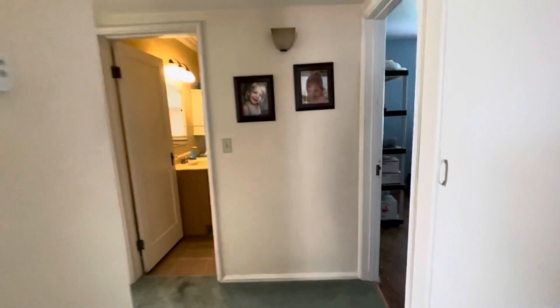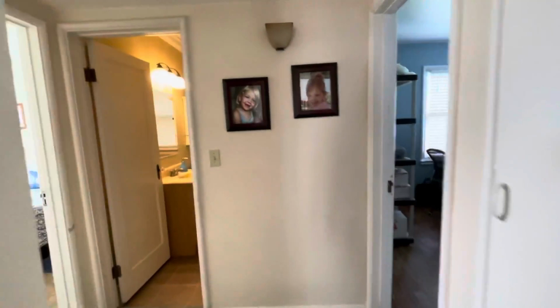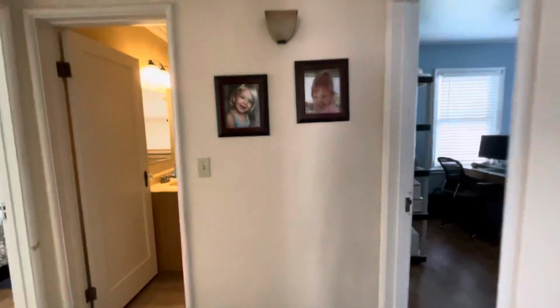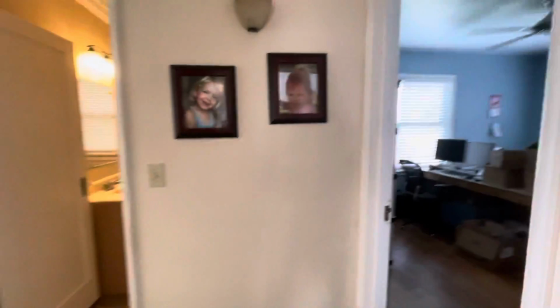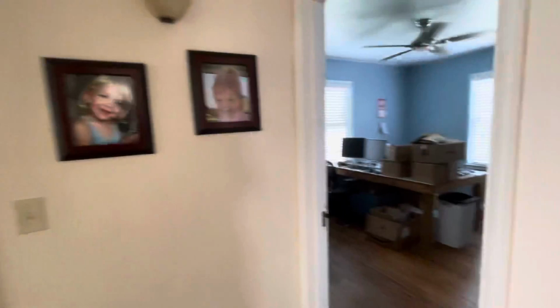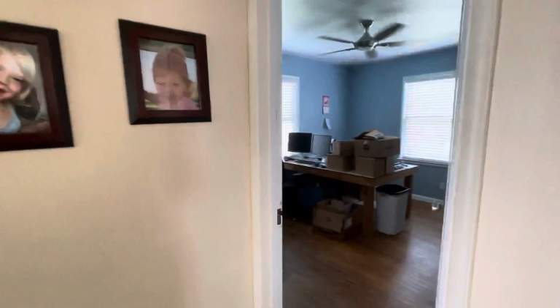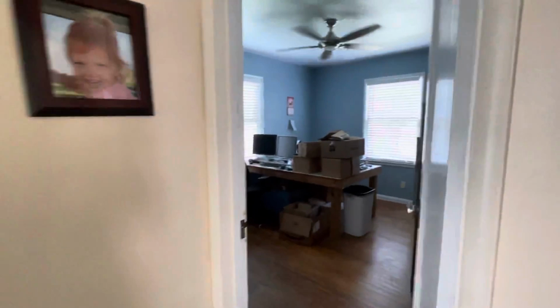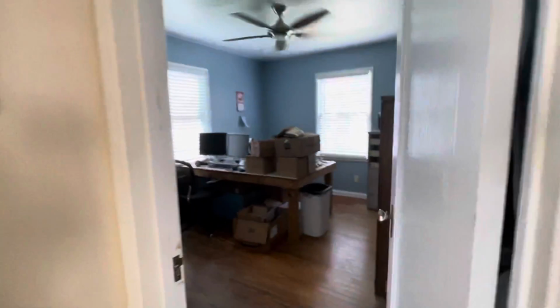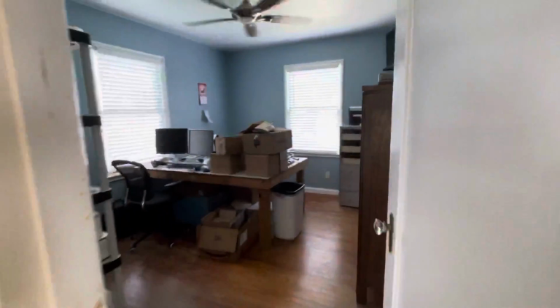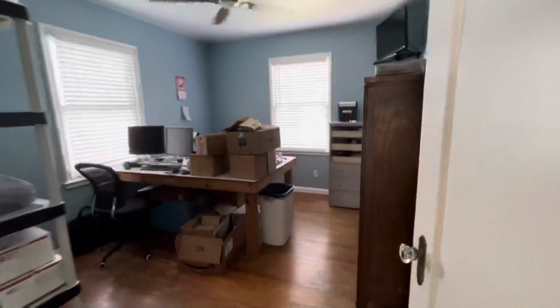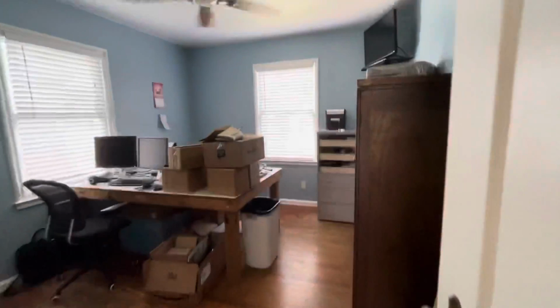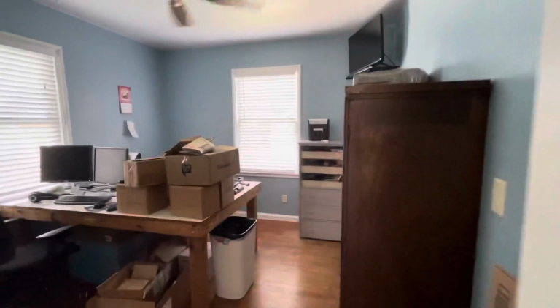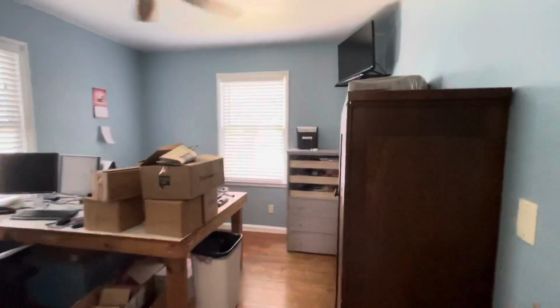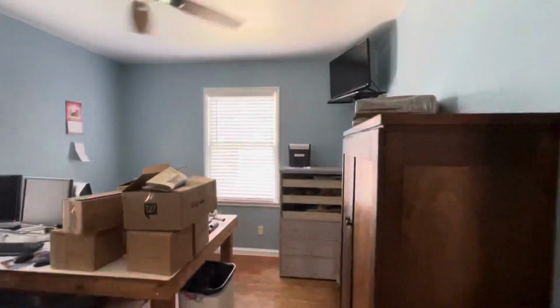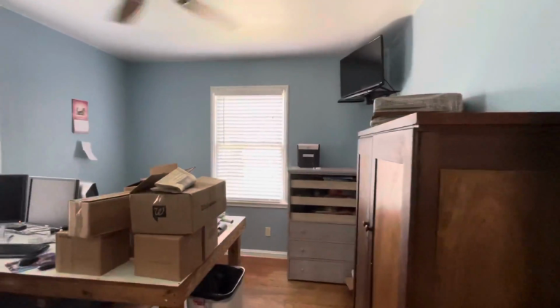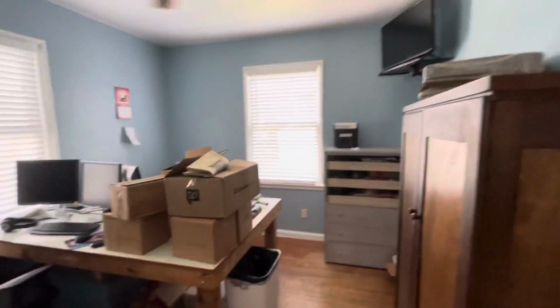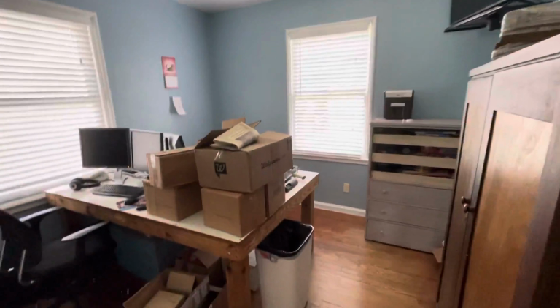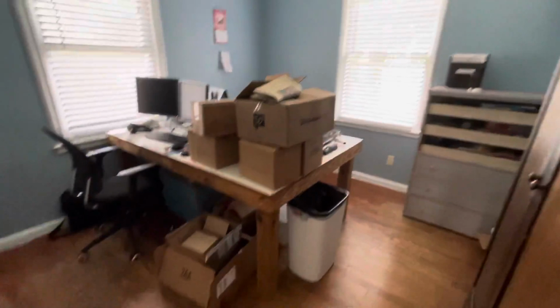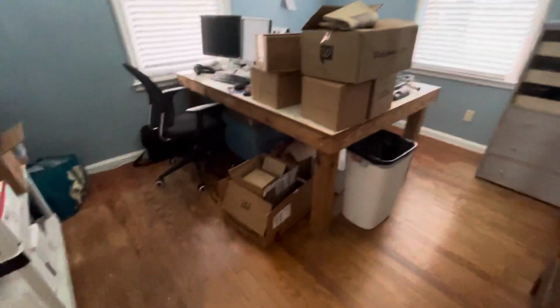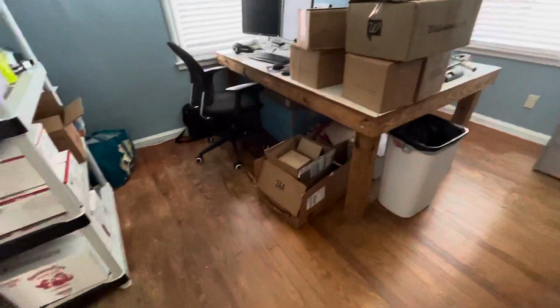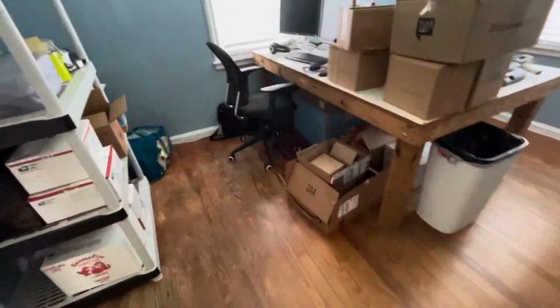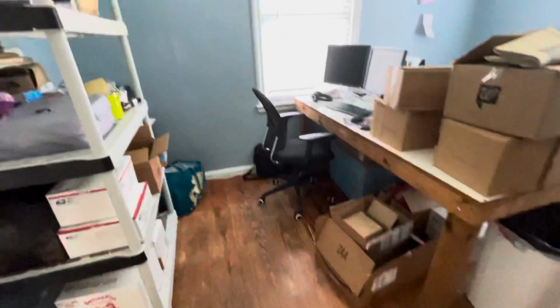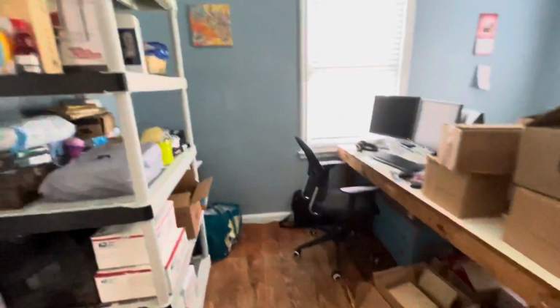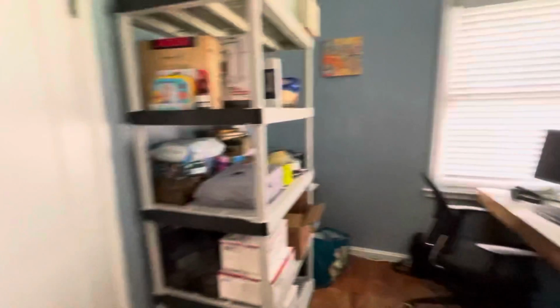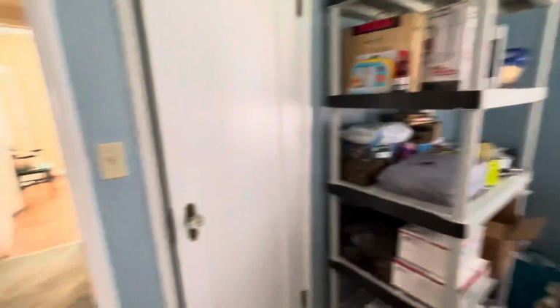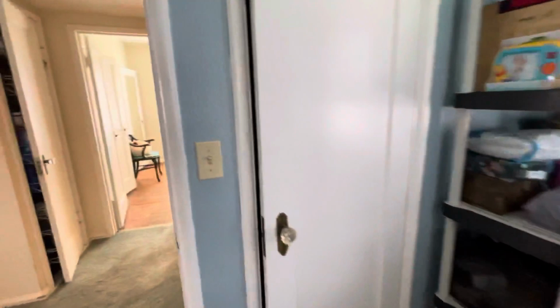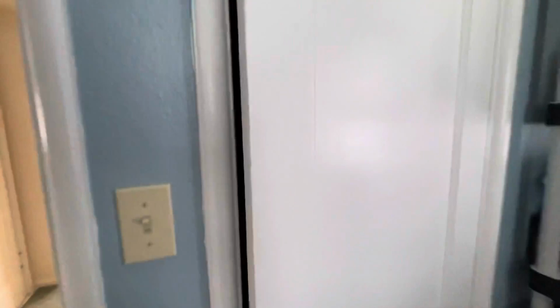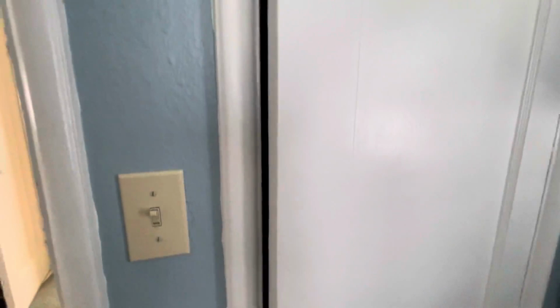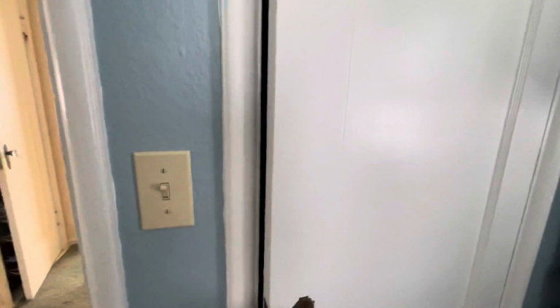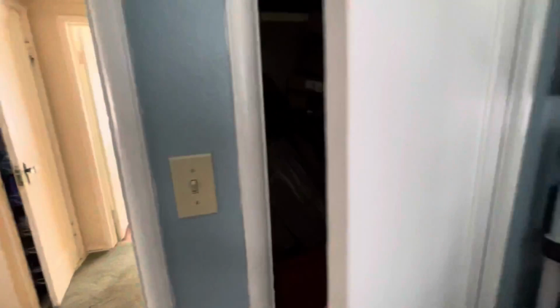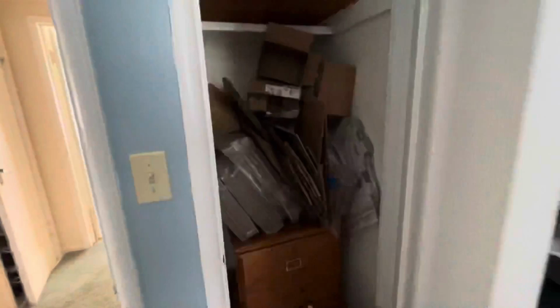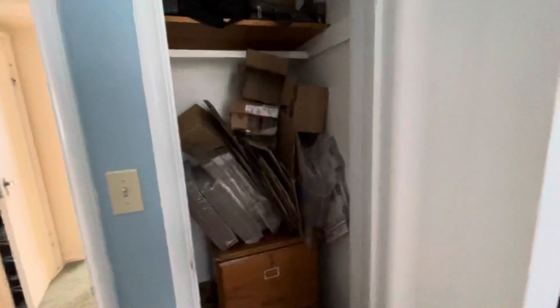We've got two bedrooms down here. This is the first one — they've got it utilized as an office space. Hardwood floors. Closet.